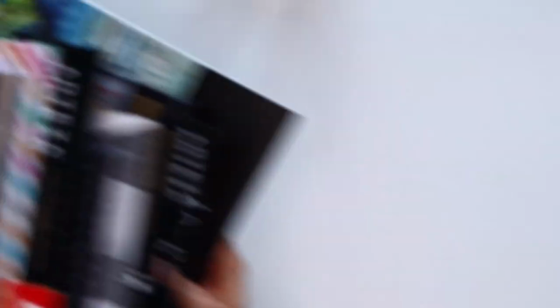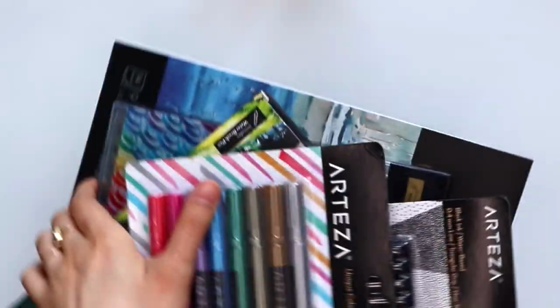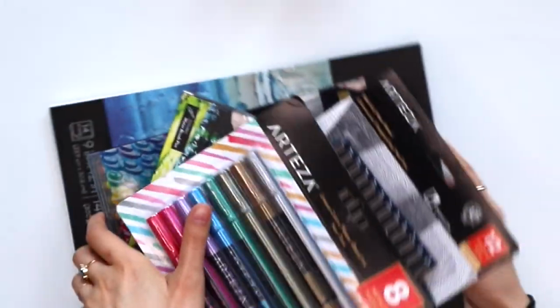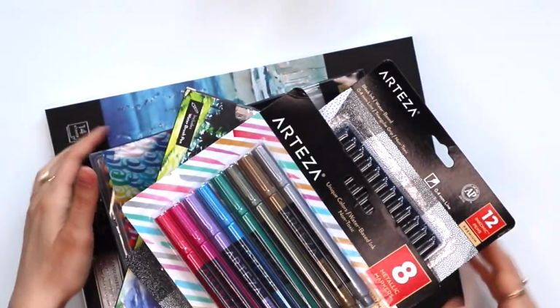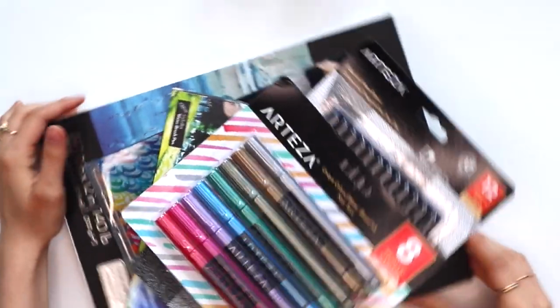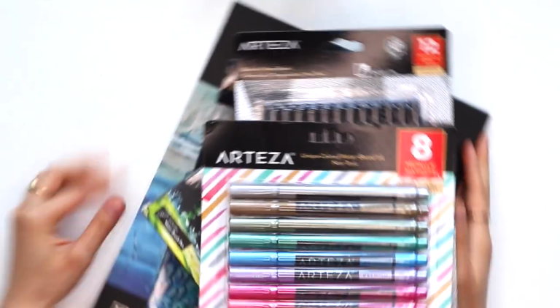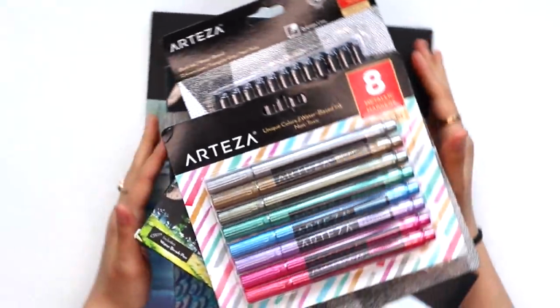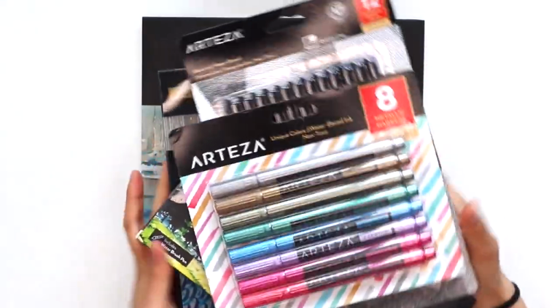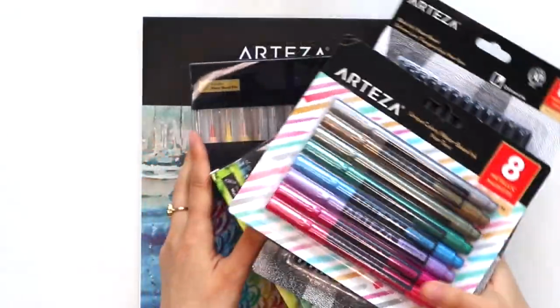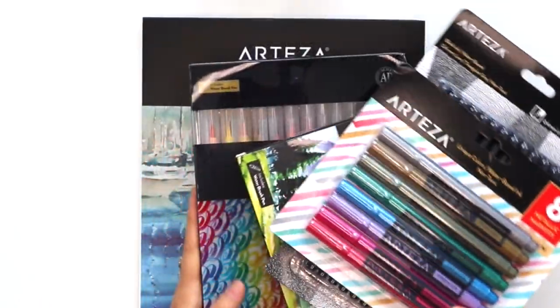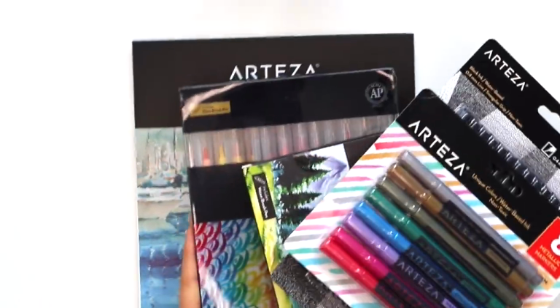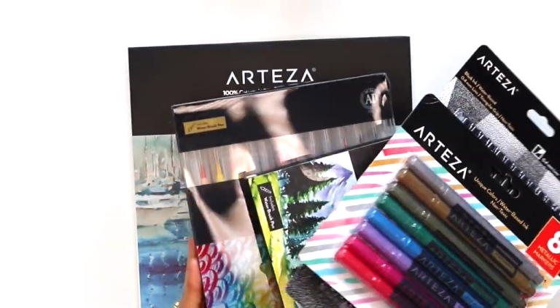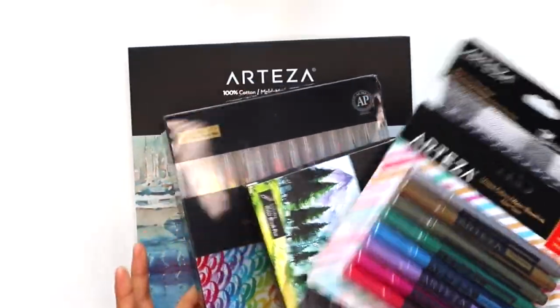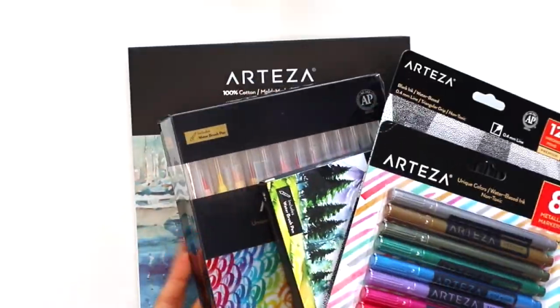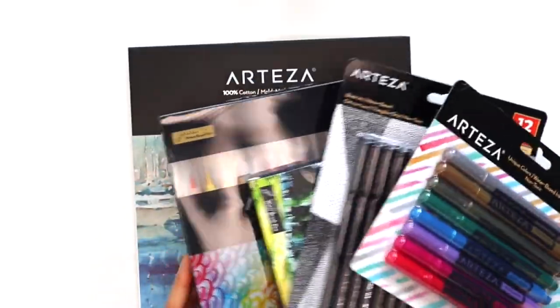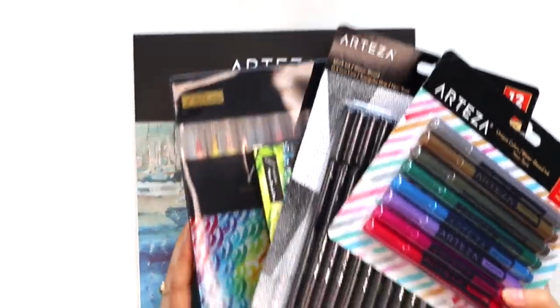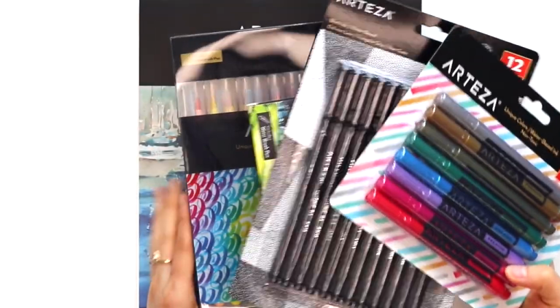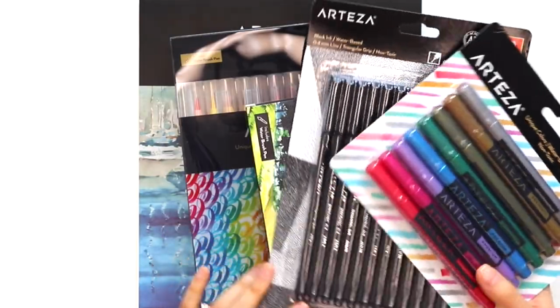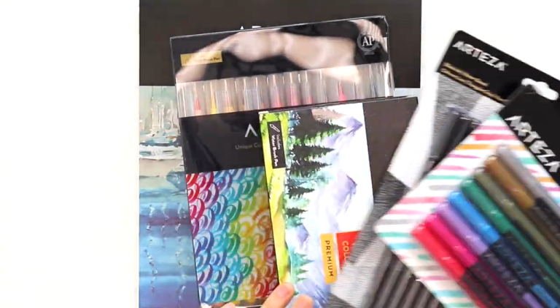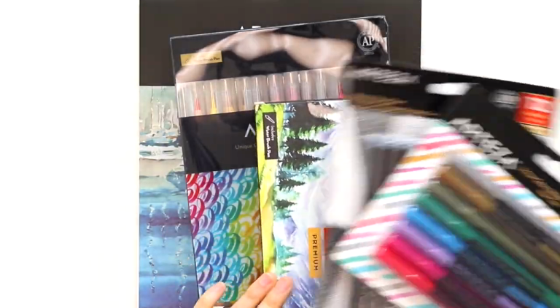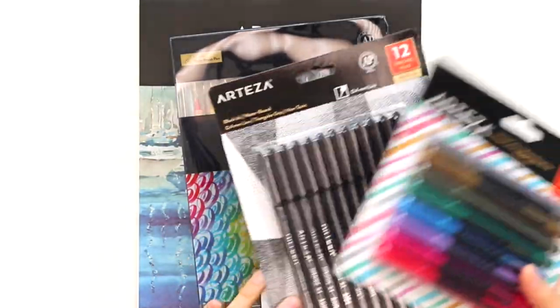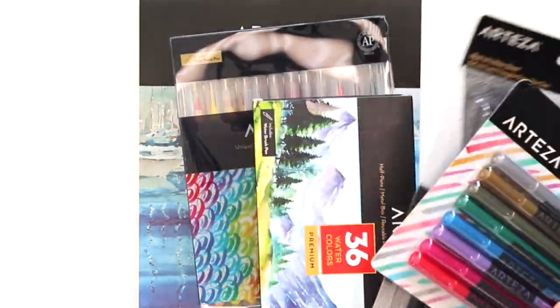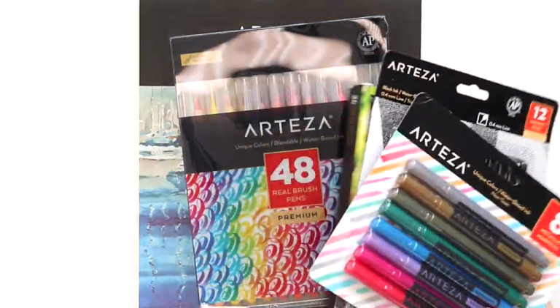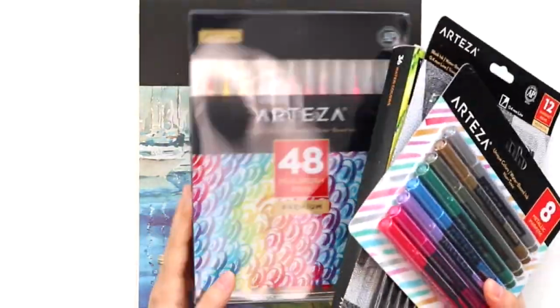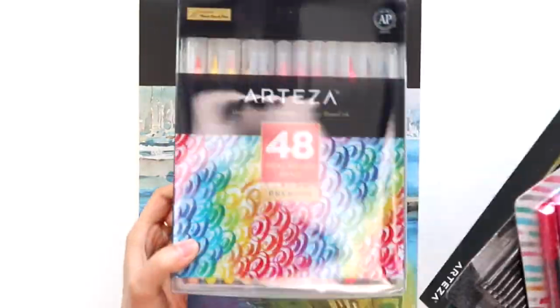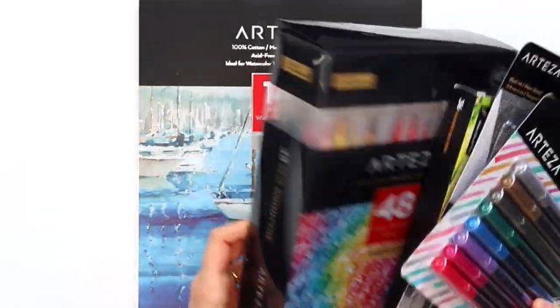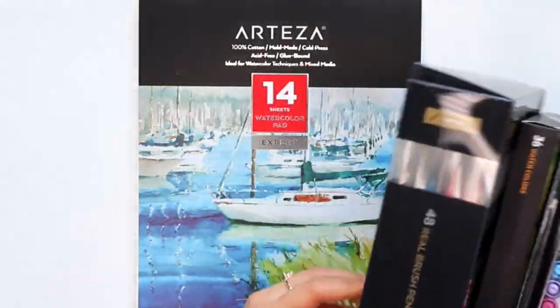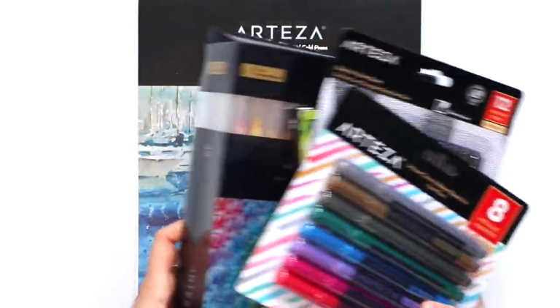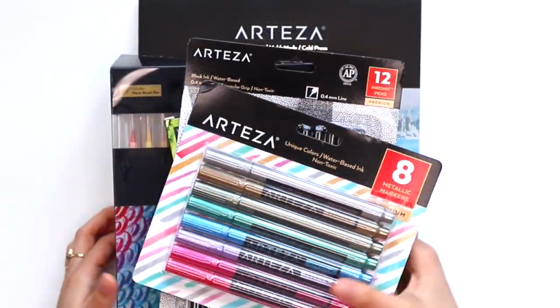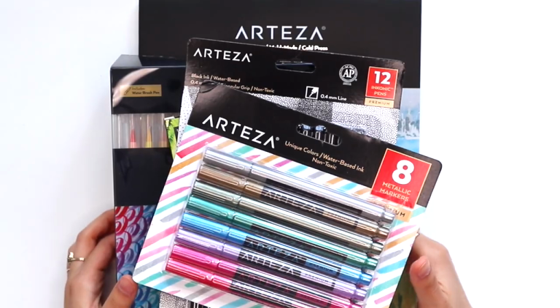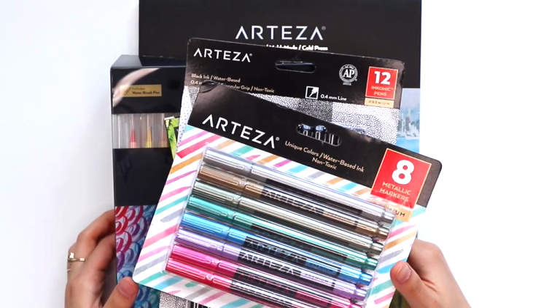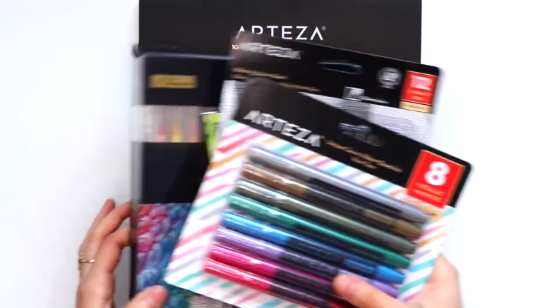Here's the giant pile of stuff that I got from Arteza, and by the way, all of the products I'm showing you today are going to be linked in the description box below. I just love new art supplies — there's nothing that is more exciting than that, so let's get right into it and open all these up.